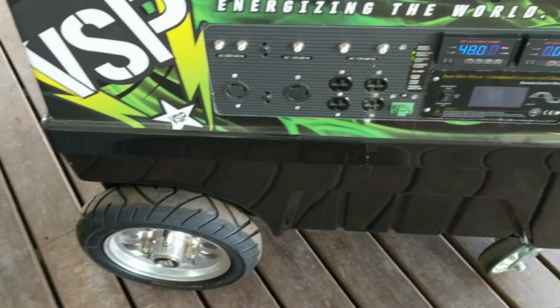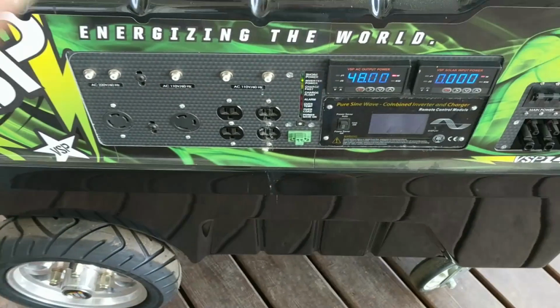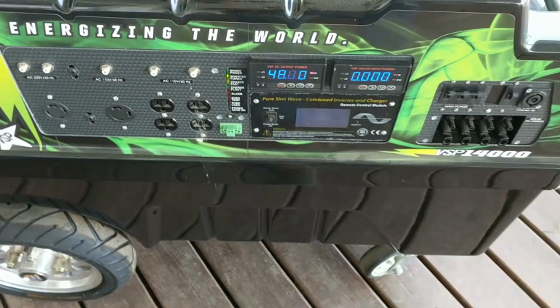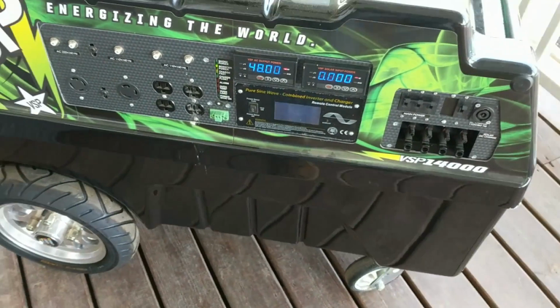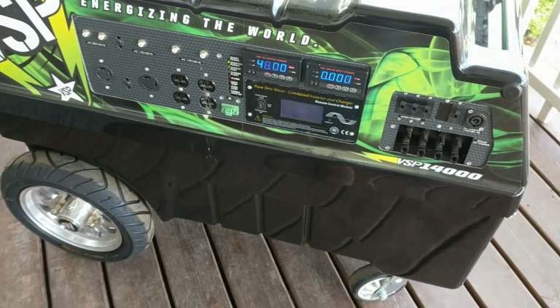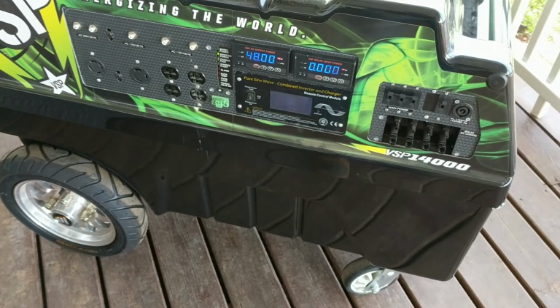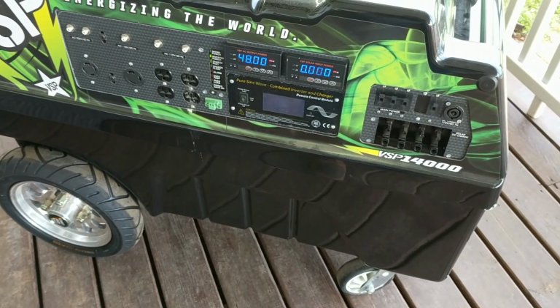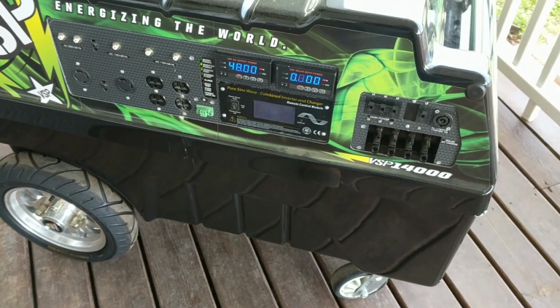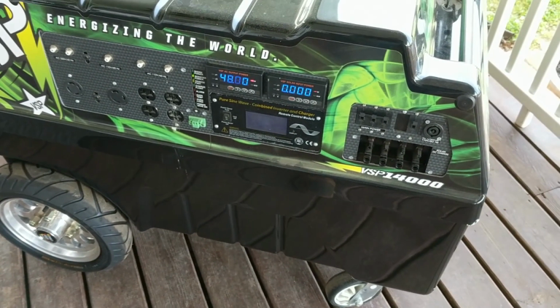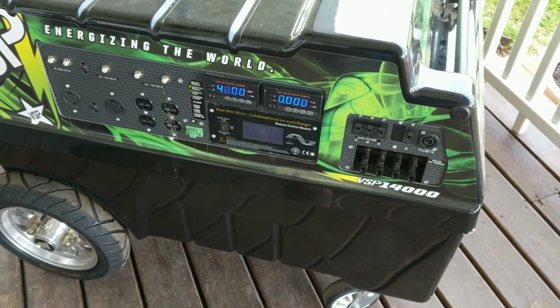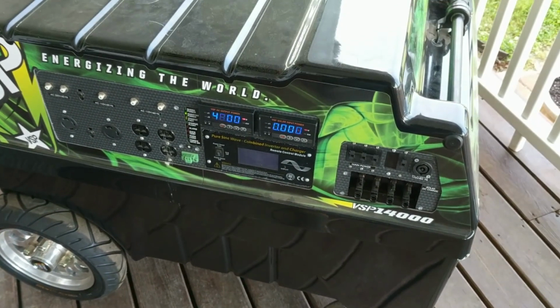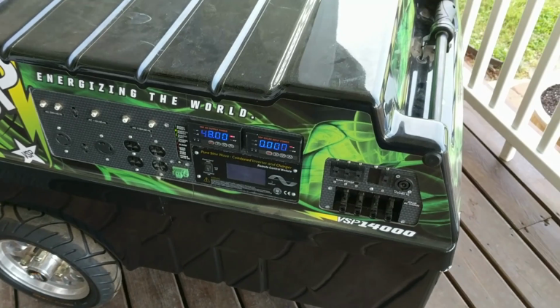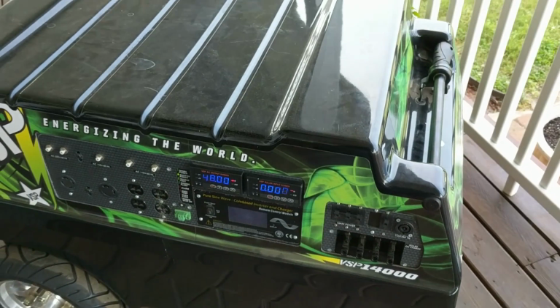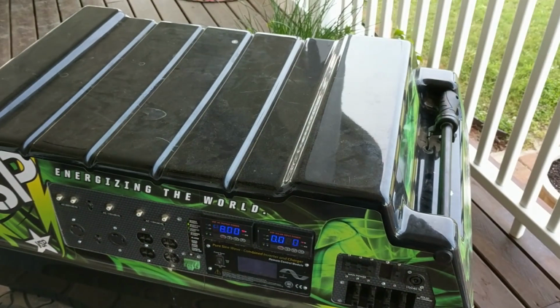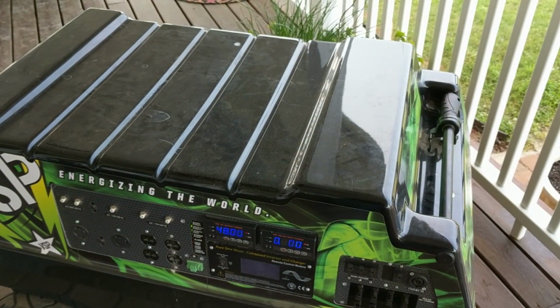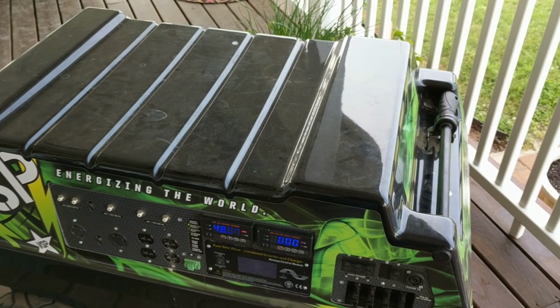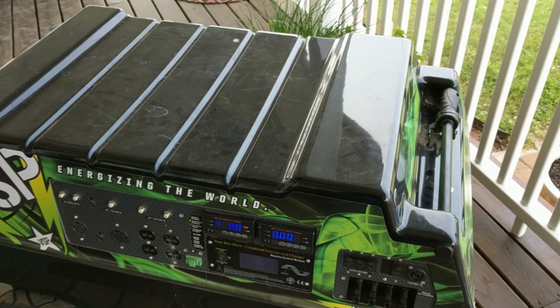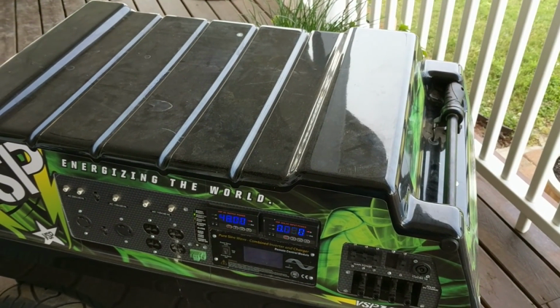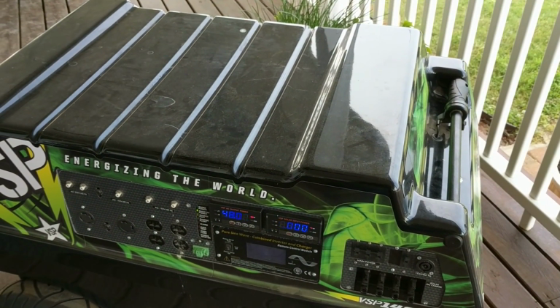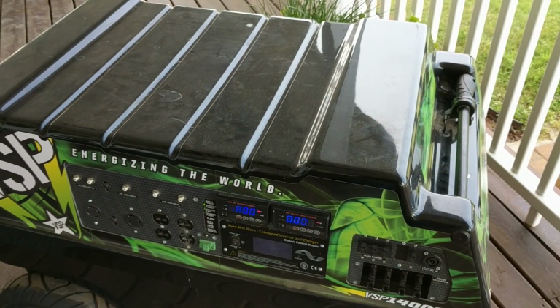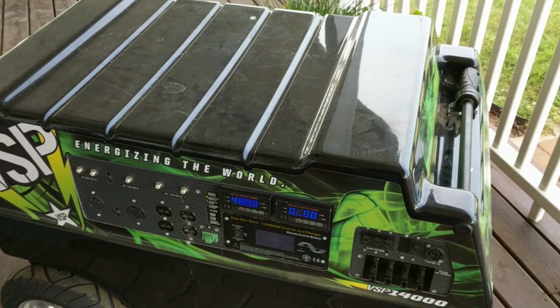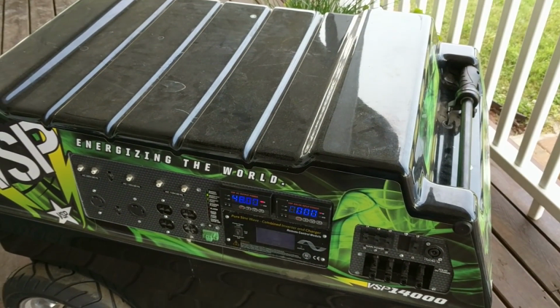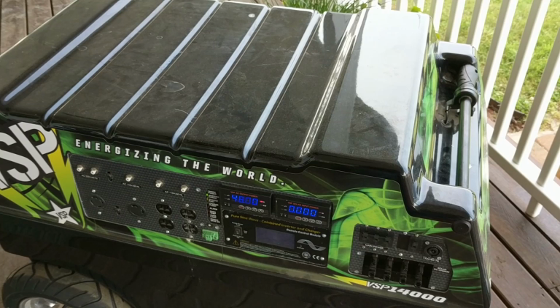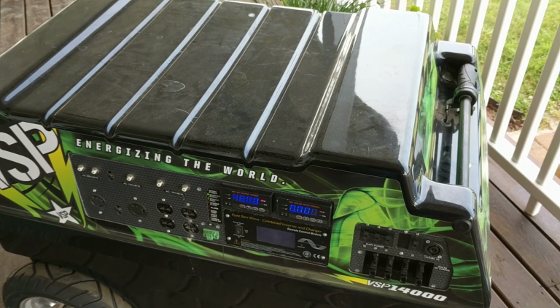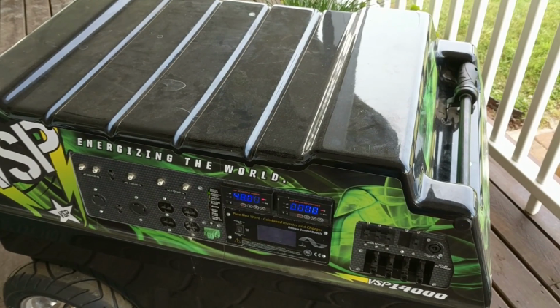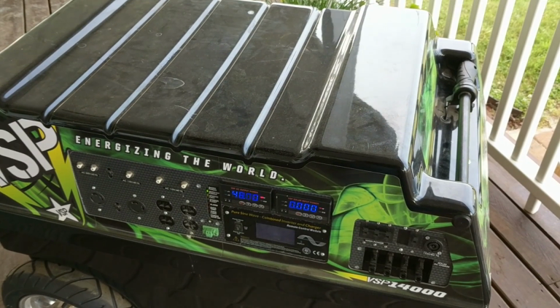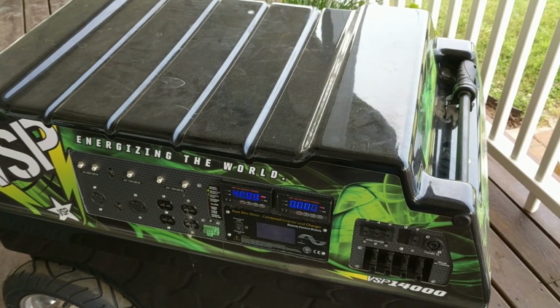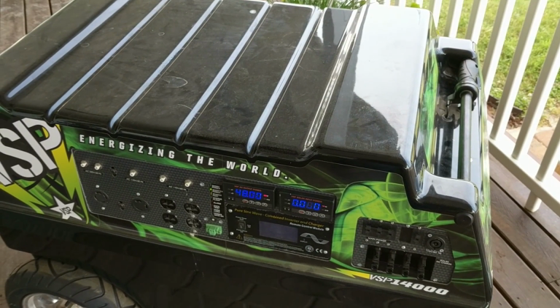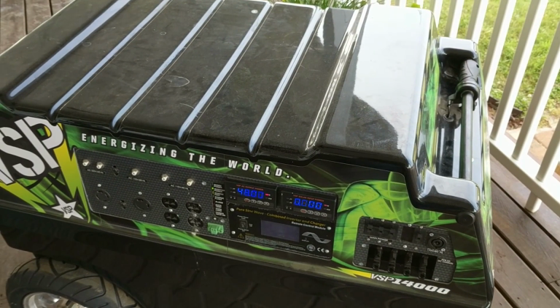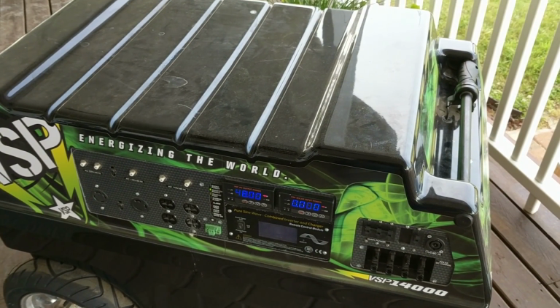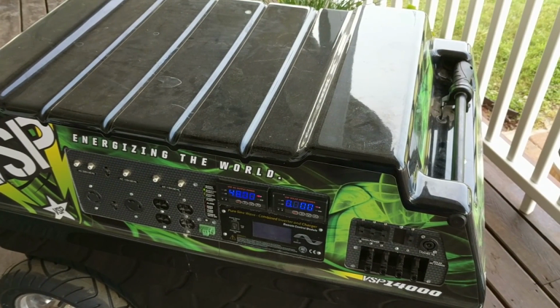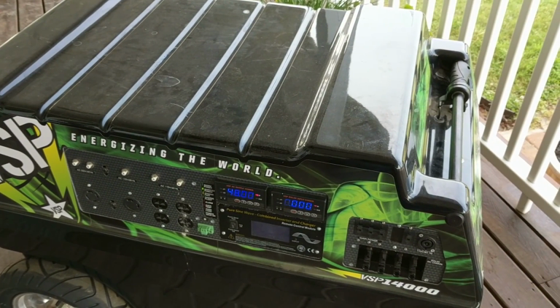Great use for the VSP this week — it really saved me. It could definitely be used as an uninterrupted power supply. With a grid-tied system, there's a lot of potential other than just a temporary generator.